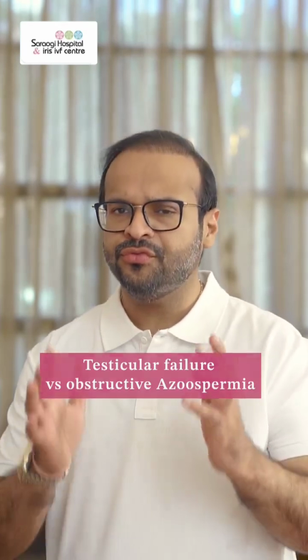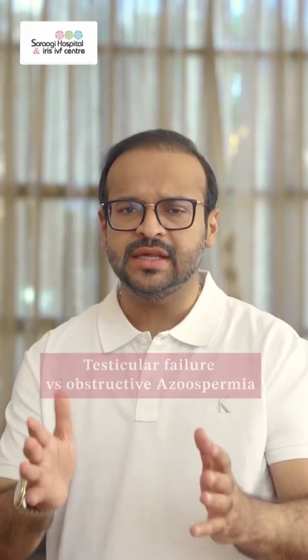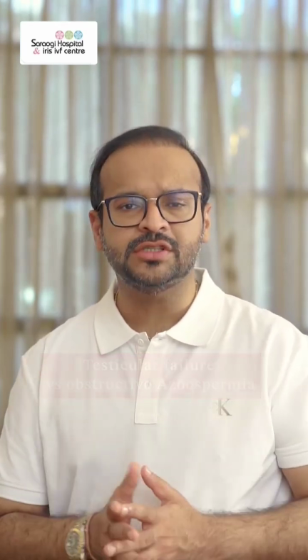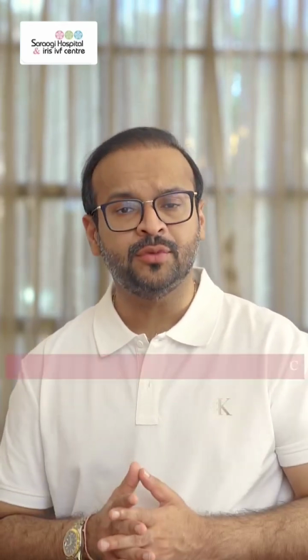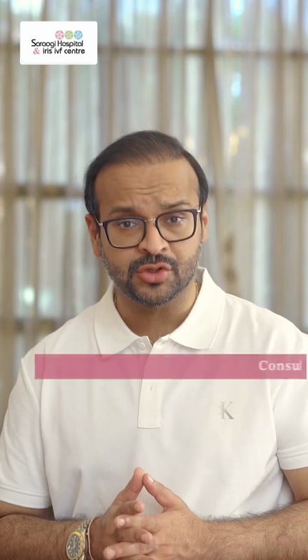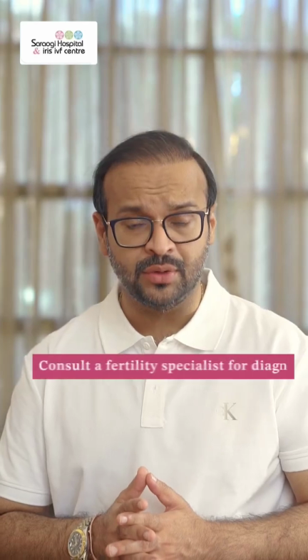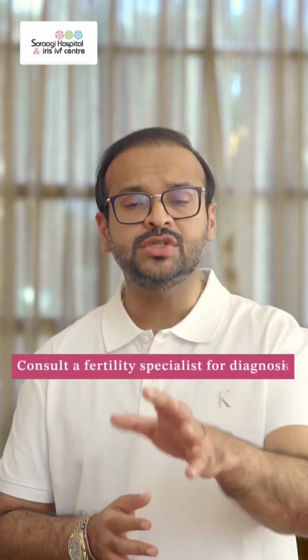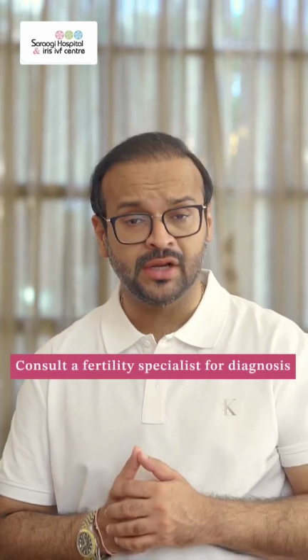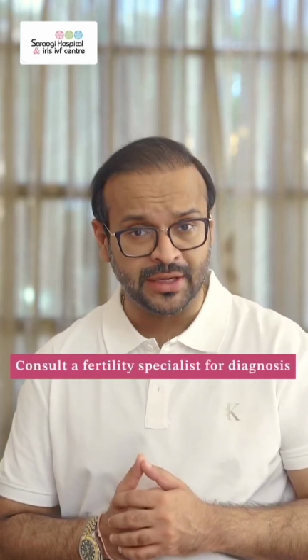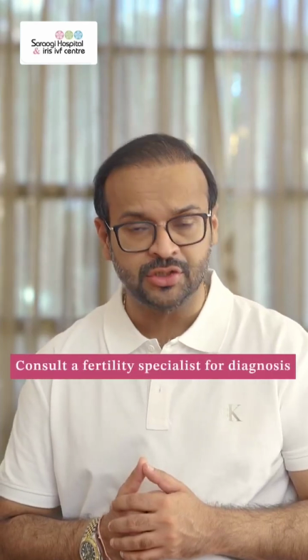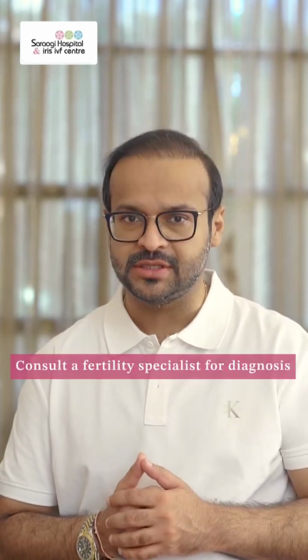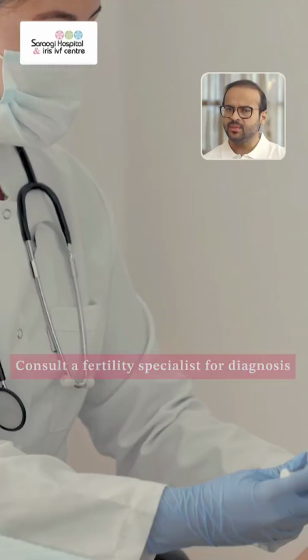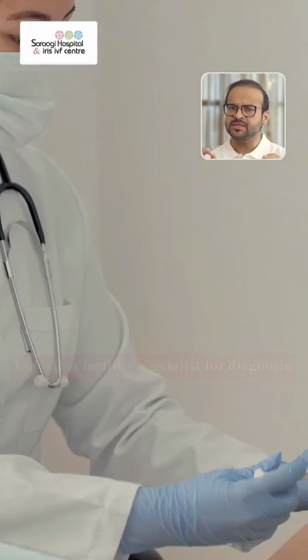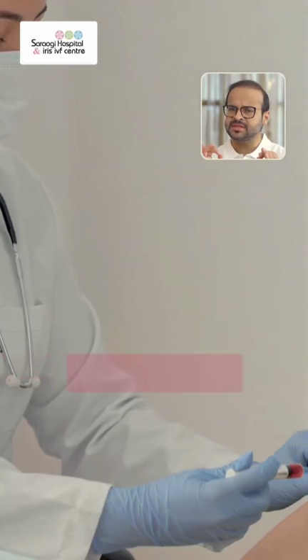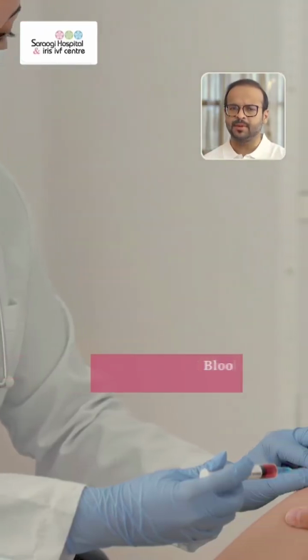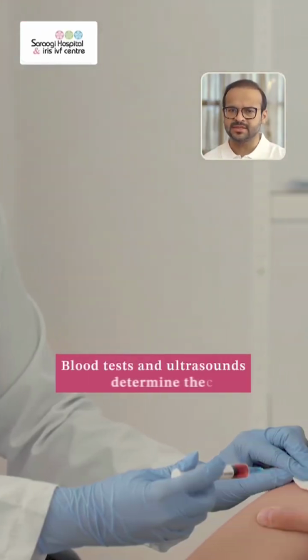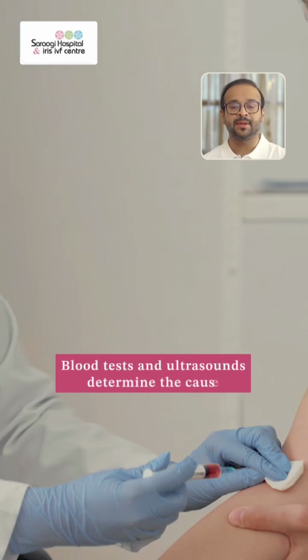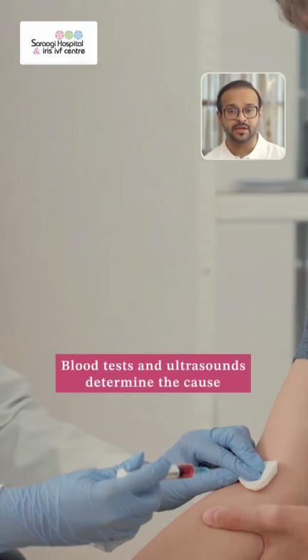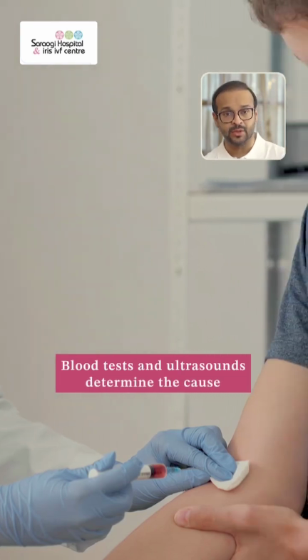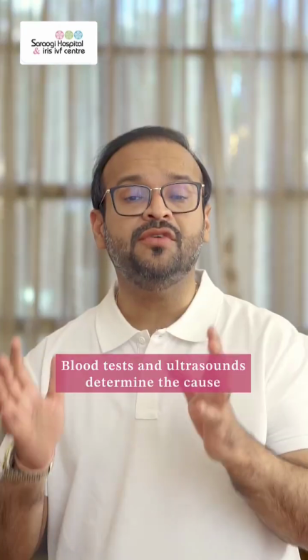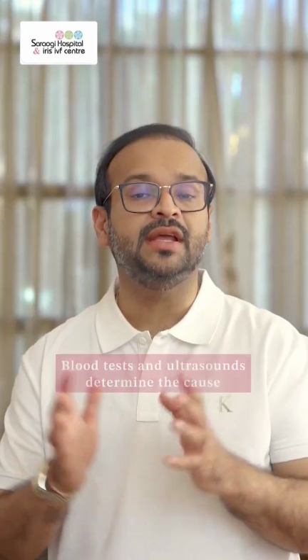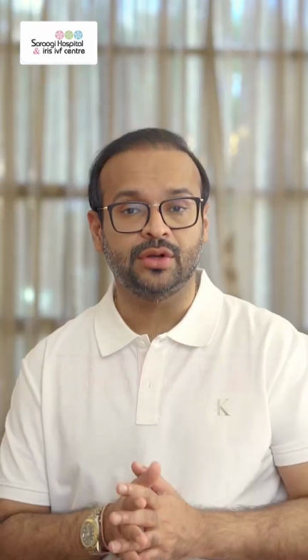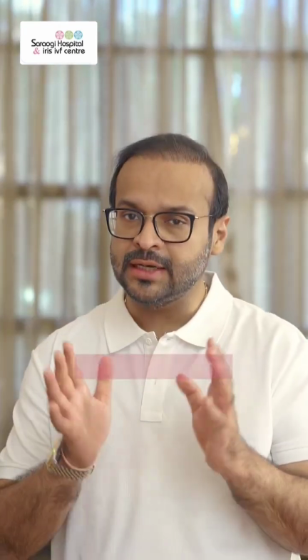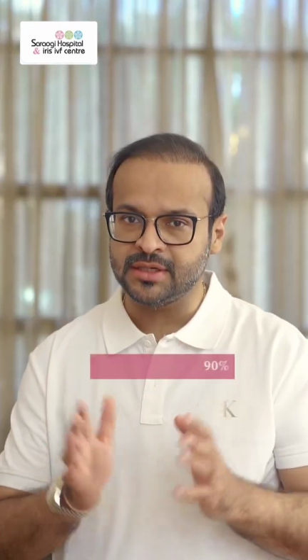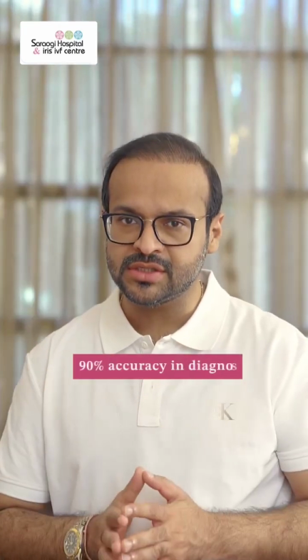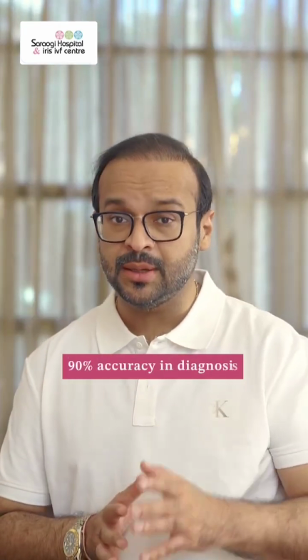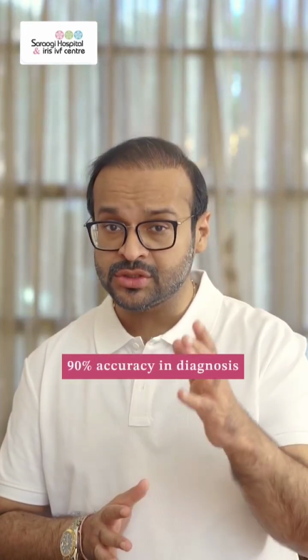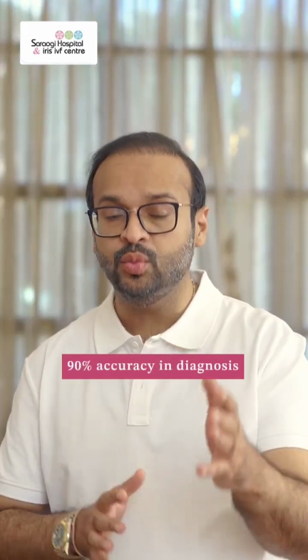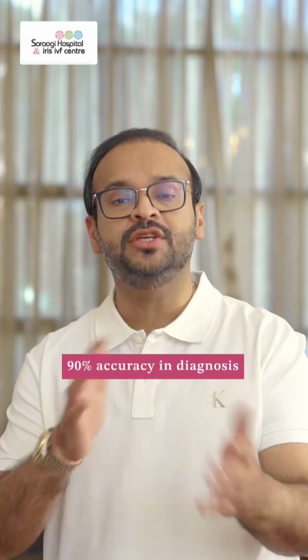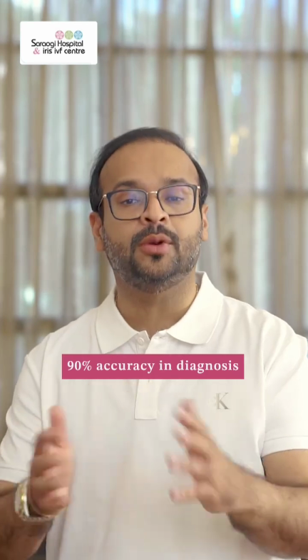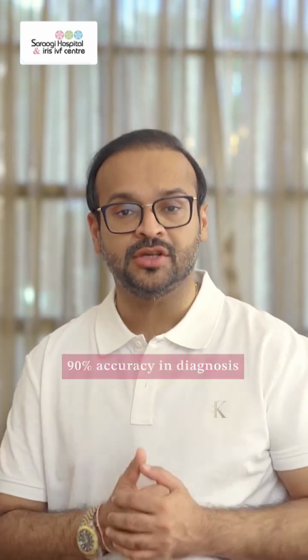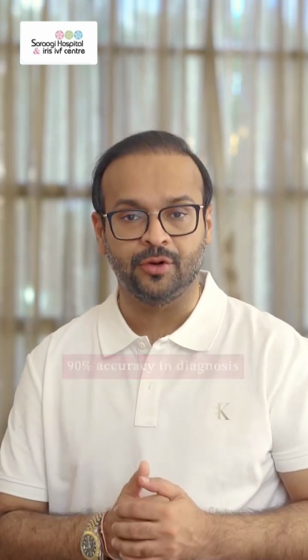If you're suffering from a zero sperm count, go see a fertility practitioner or specialist. They will run some simple blood tests and maybe an ultrasound, which are fairly accurate — with a 90% accuracy, they'll be able to tell you which of these two problems you are suffering from.